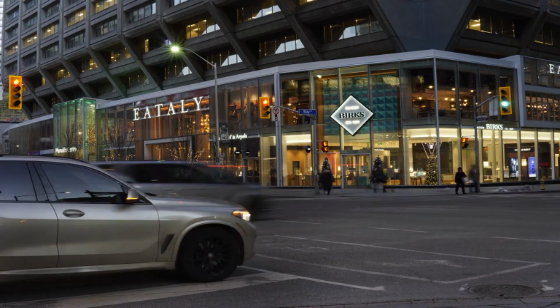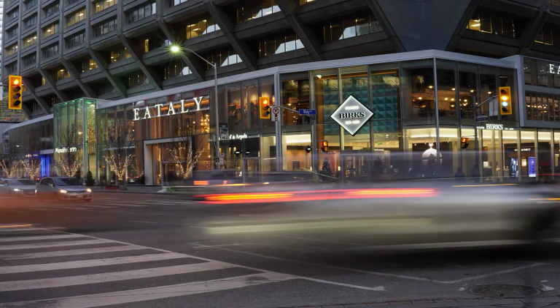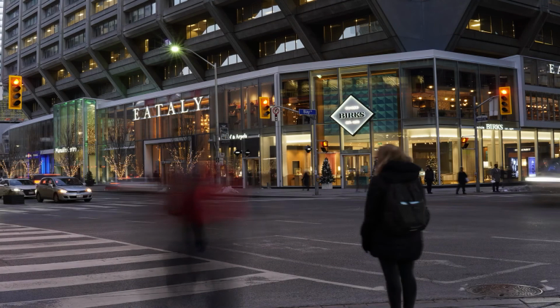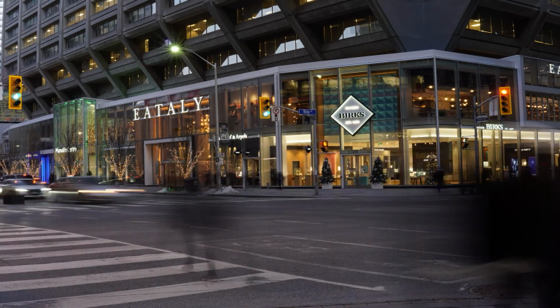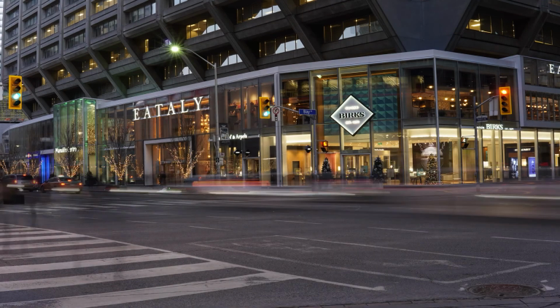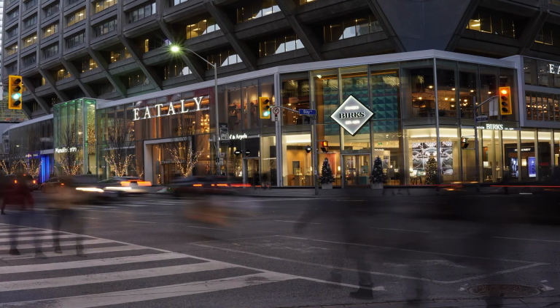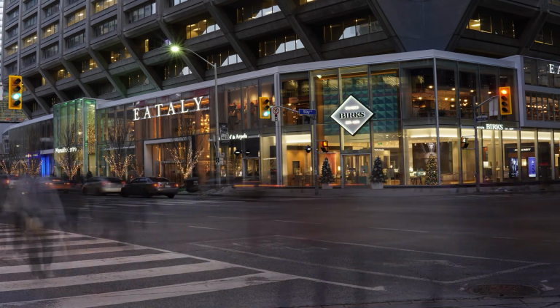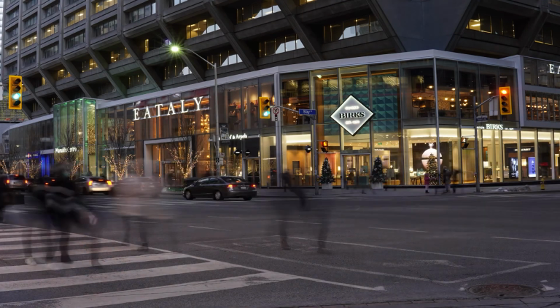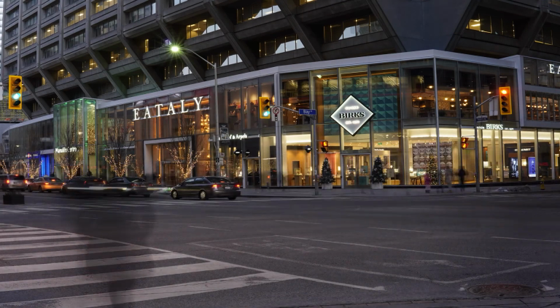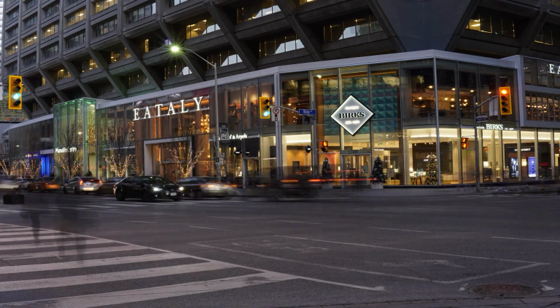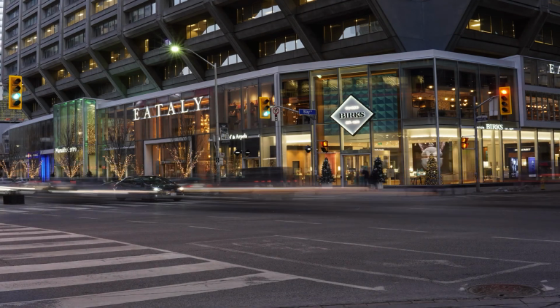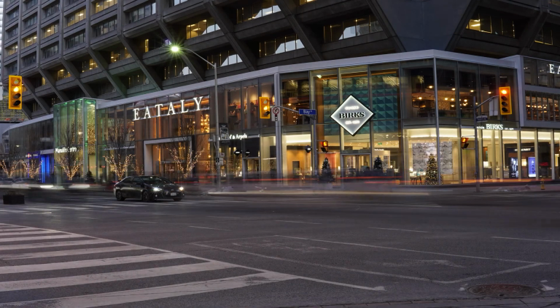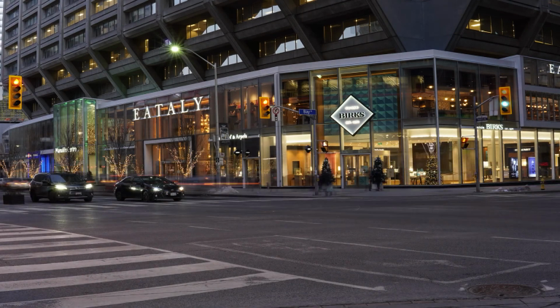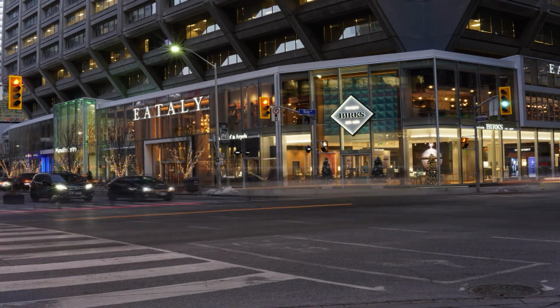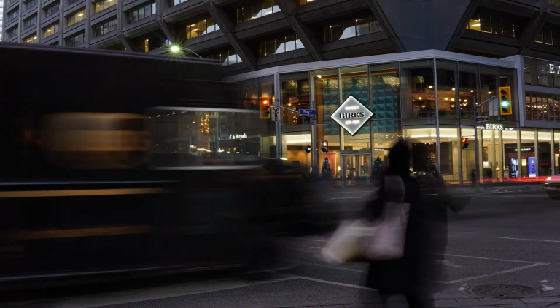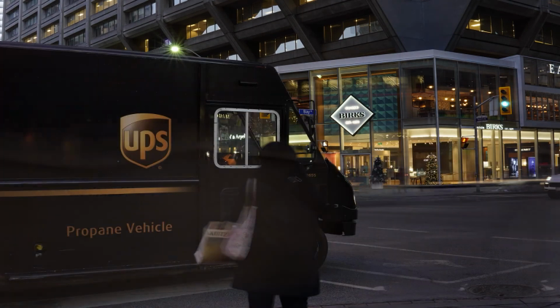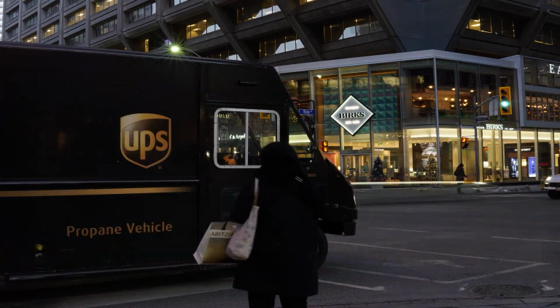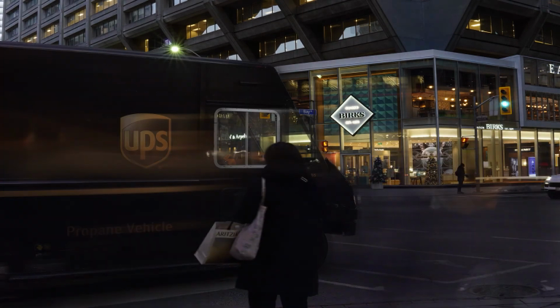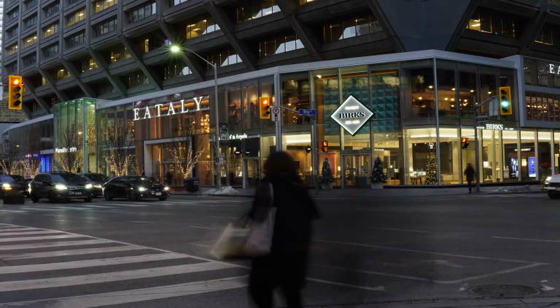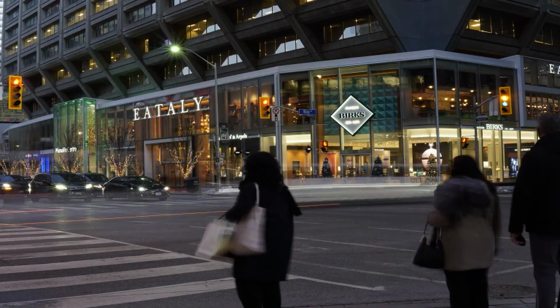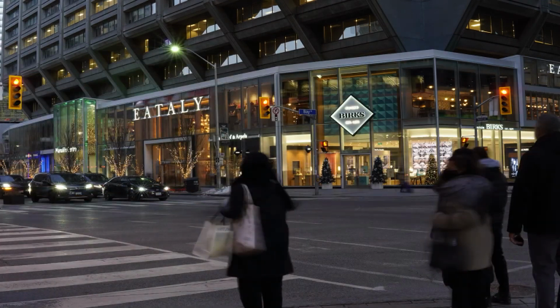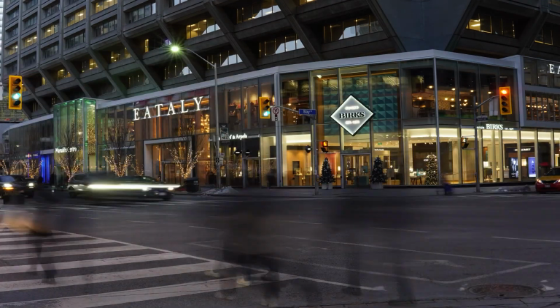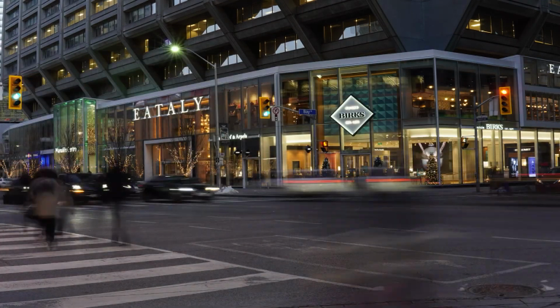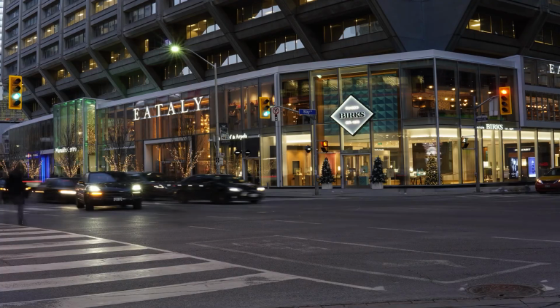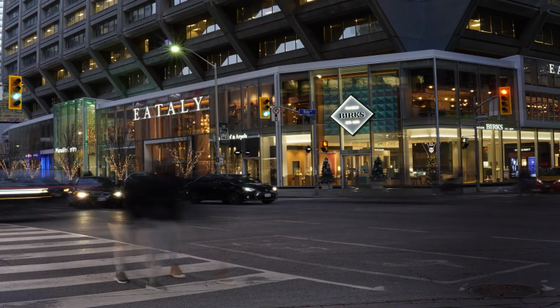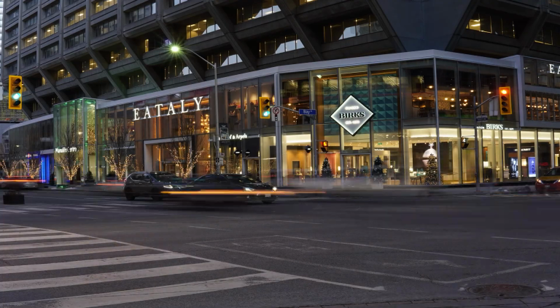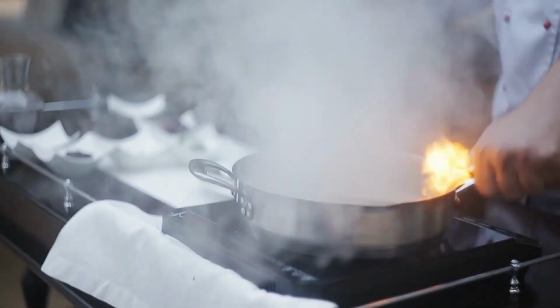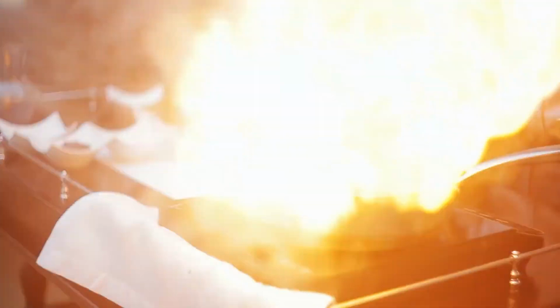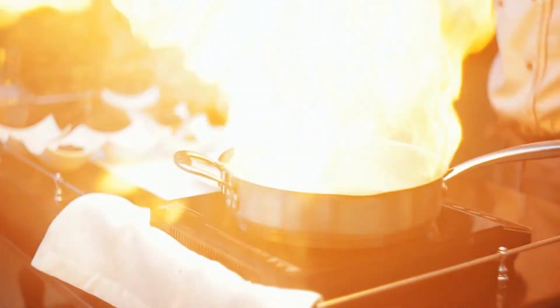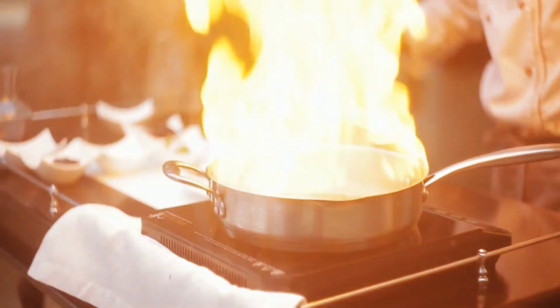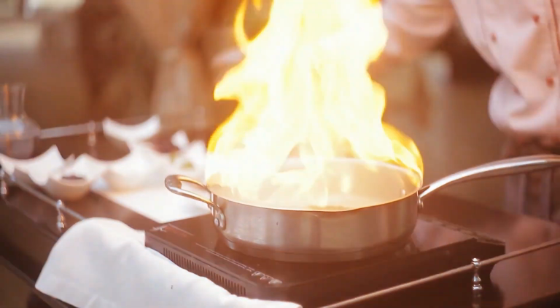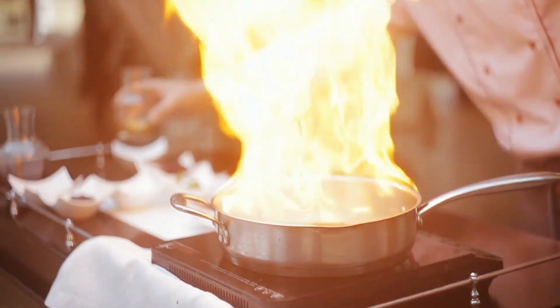At the corner of Bay and Bloor is the Manulife Centre, home to Eataly Toronto, housing over 50,000 square feet of top quality dining.